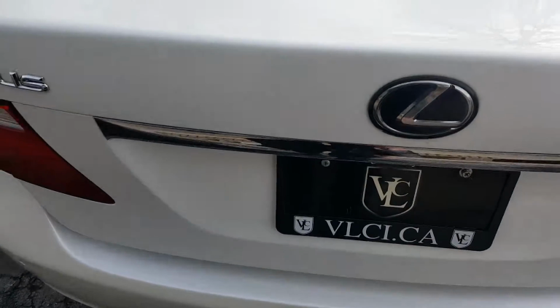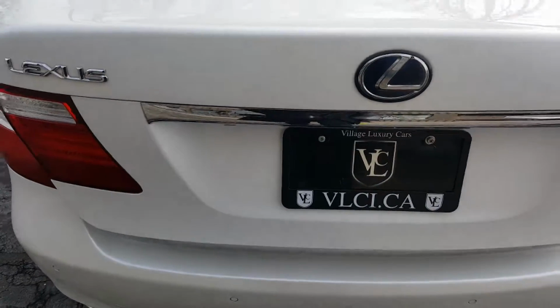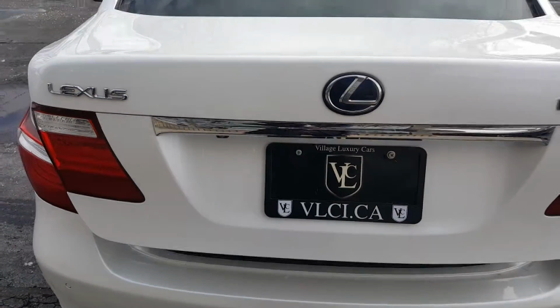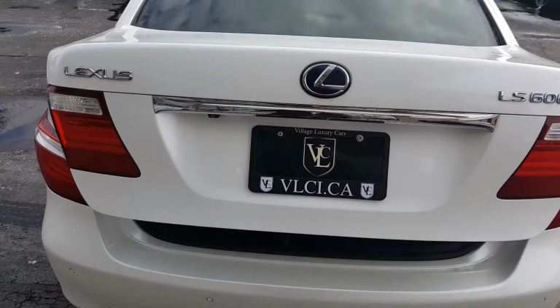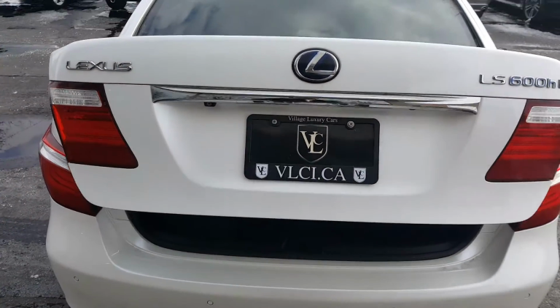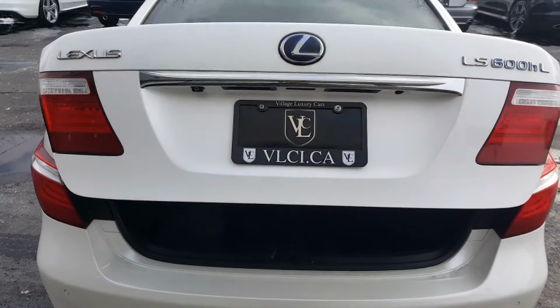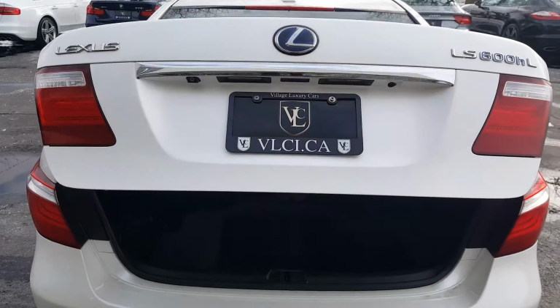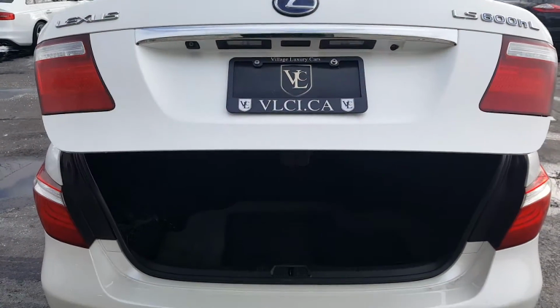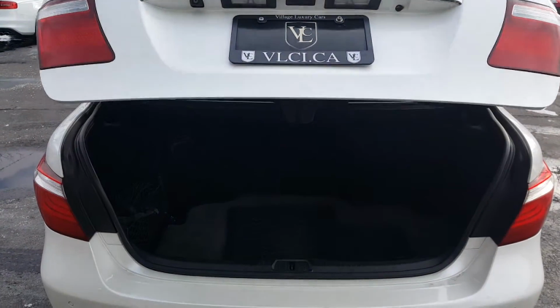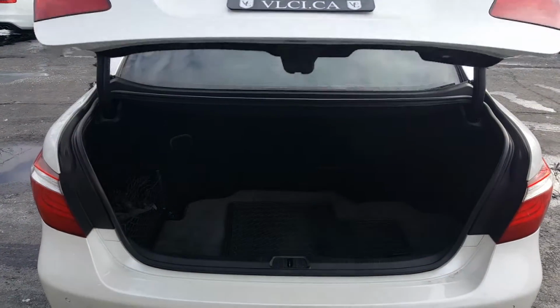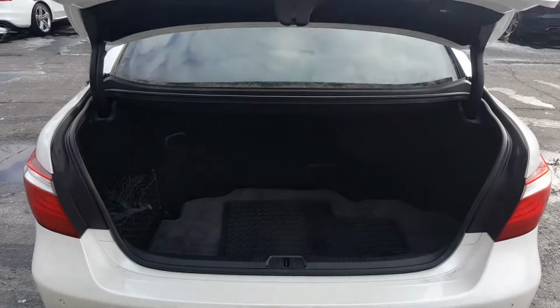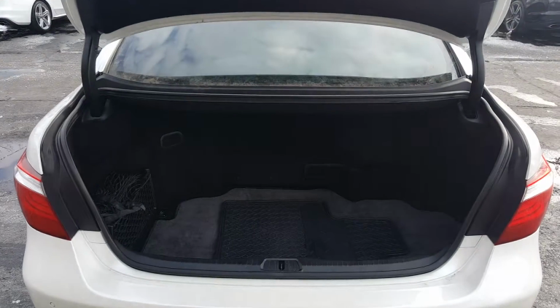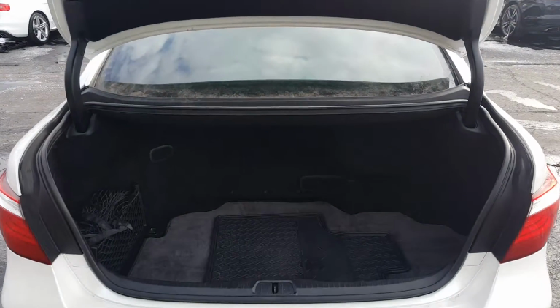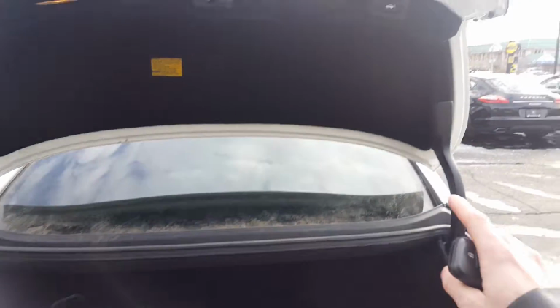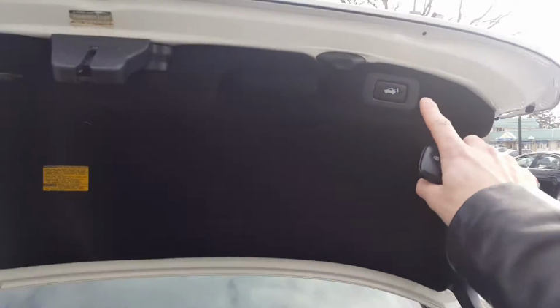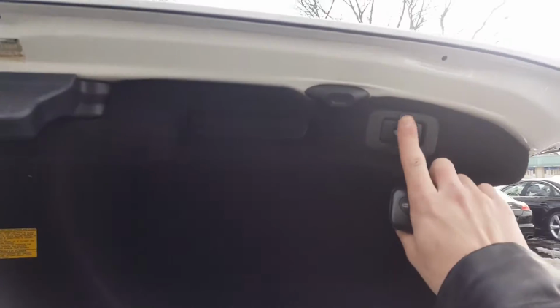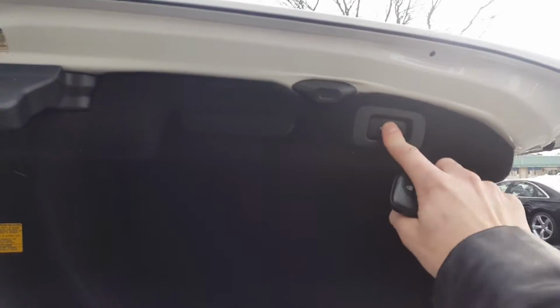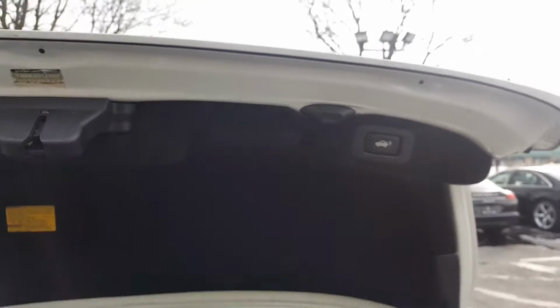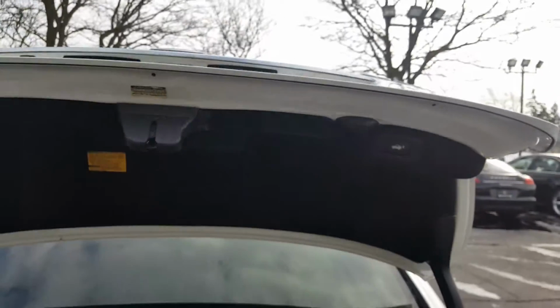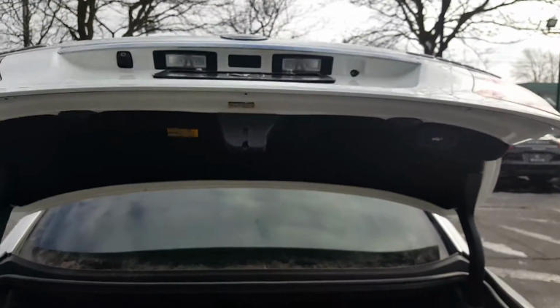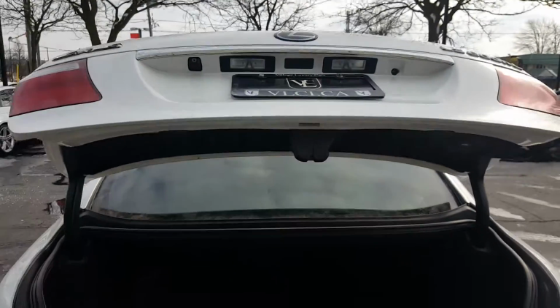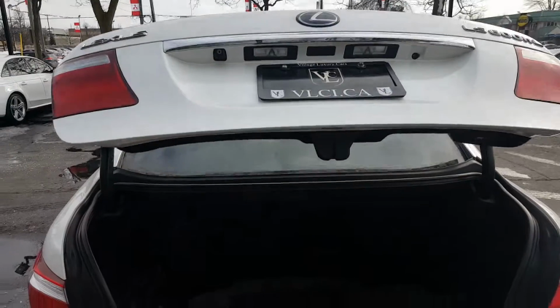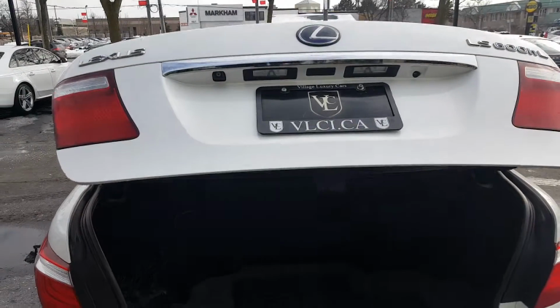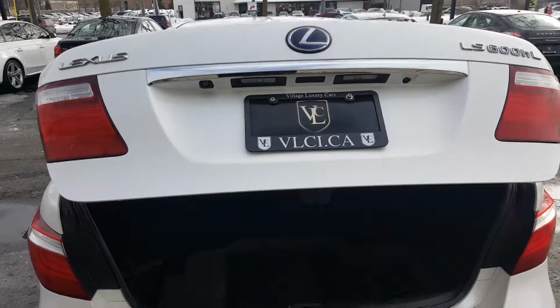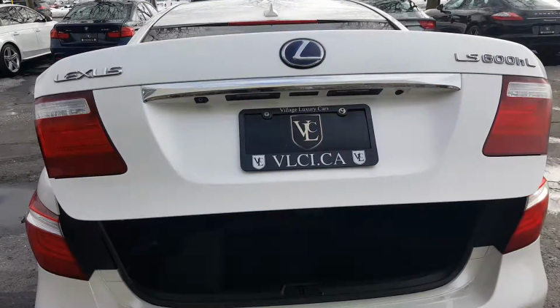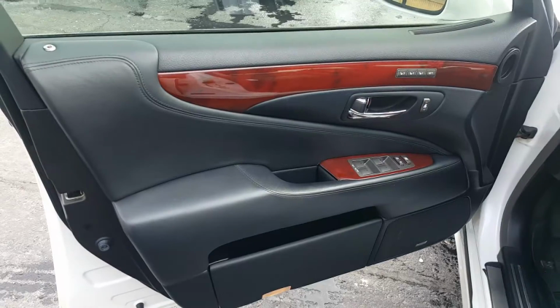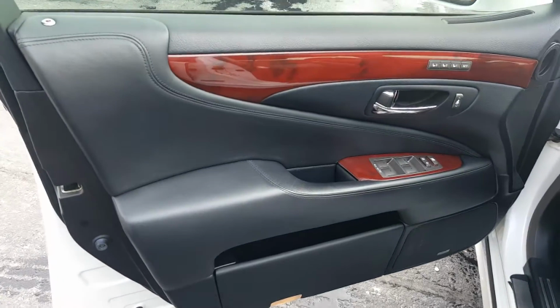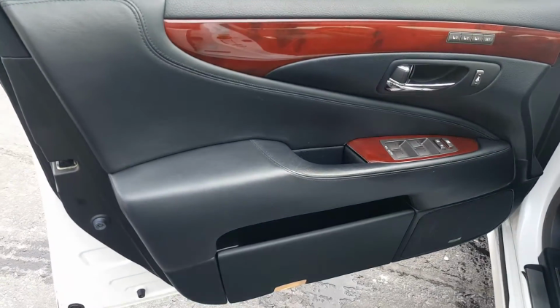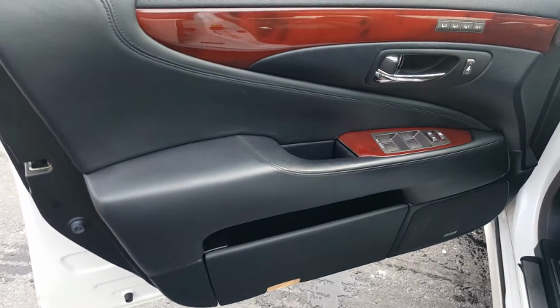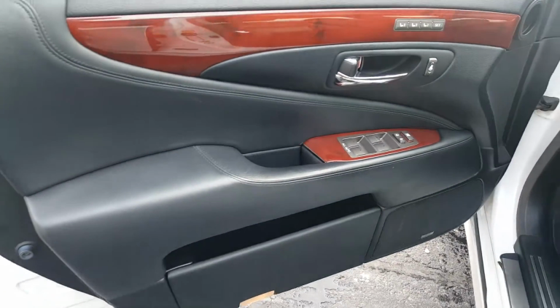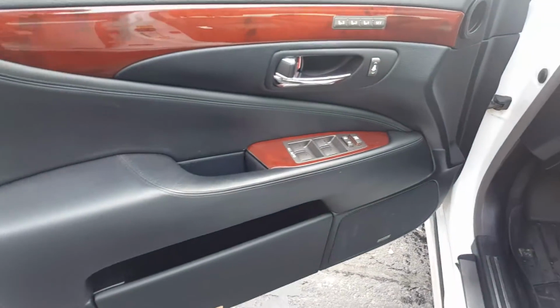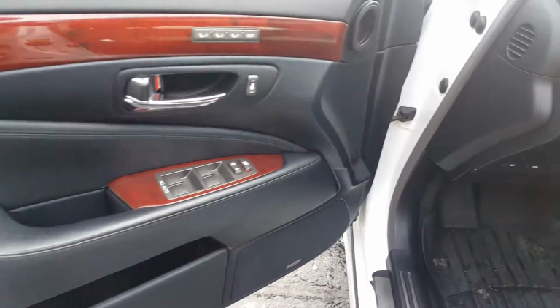This model does feature a power trunk, up and down. This car has too many features to list.